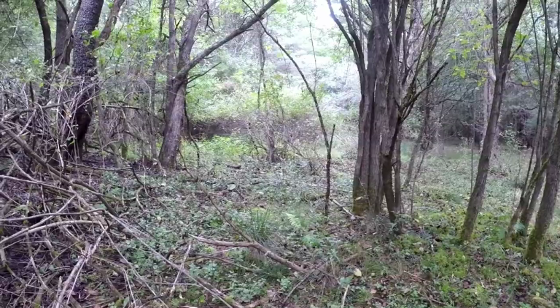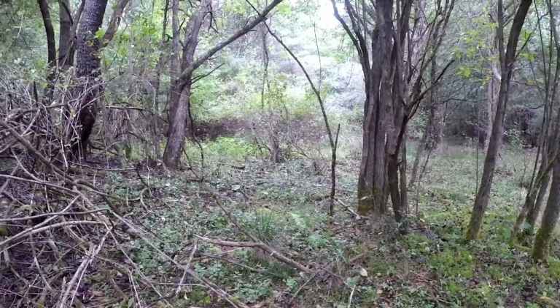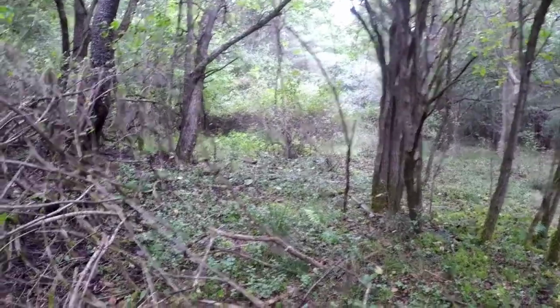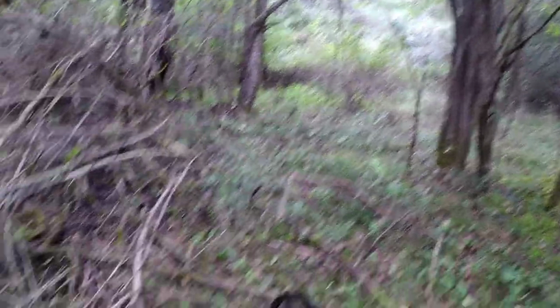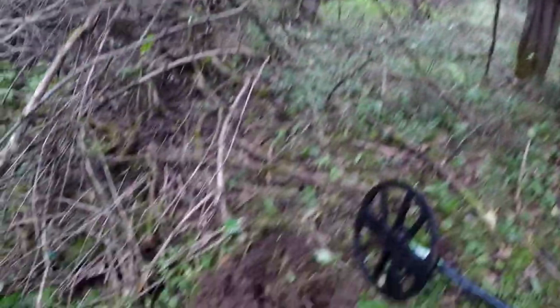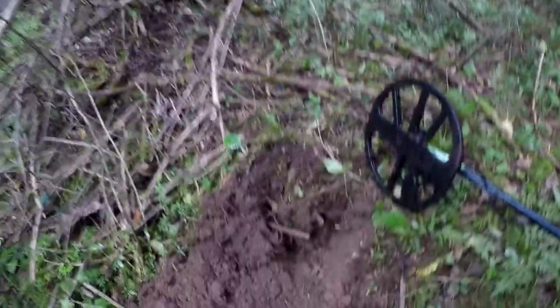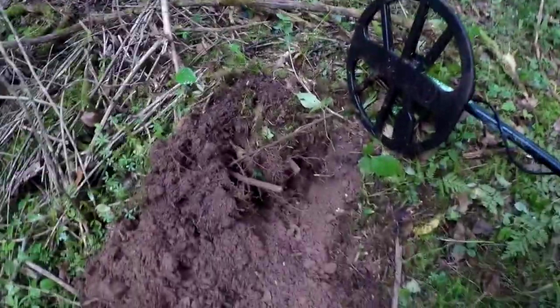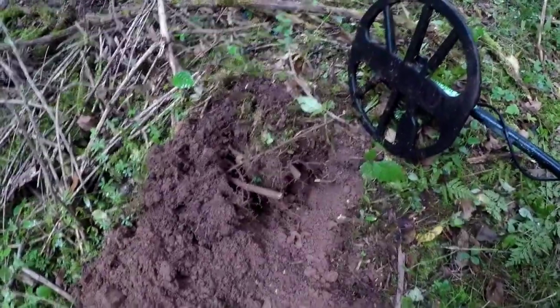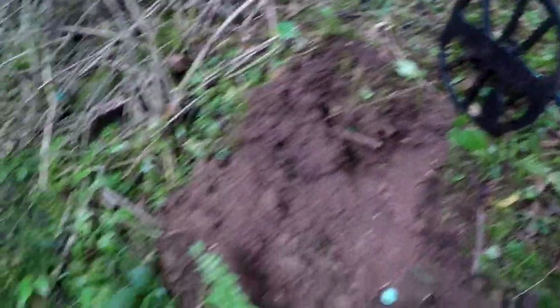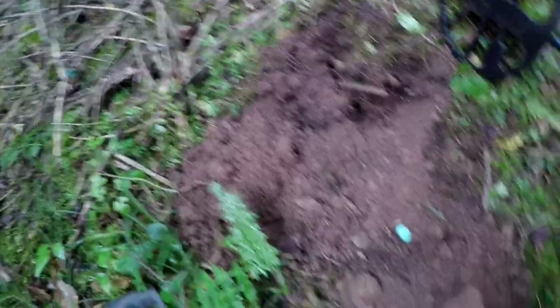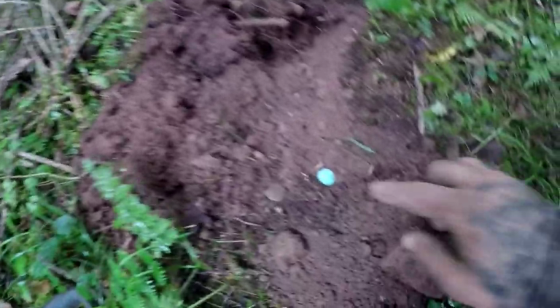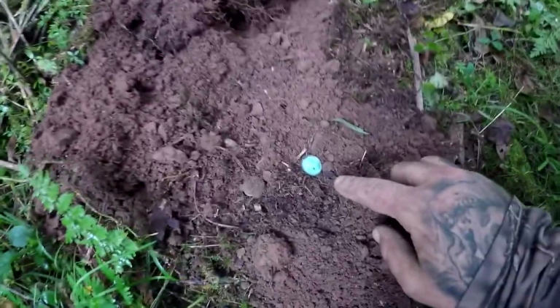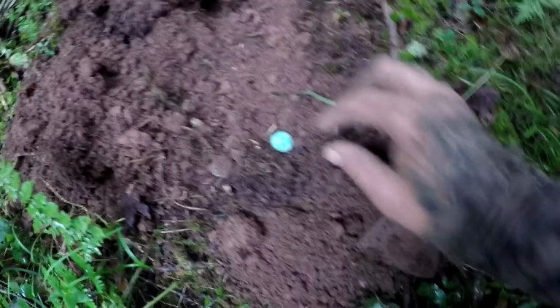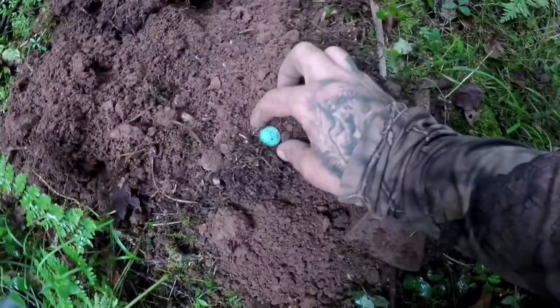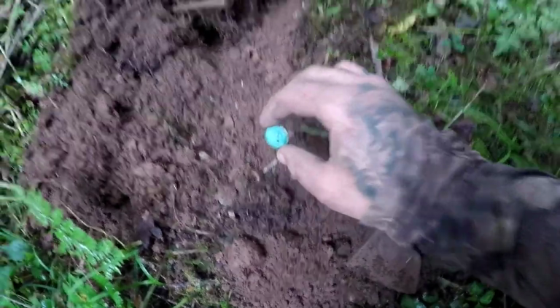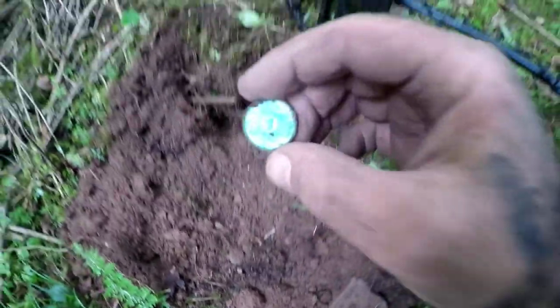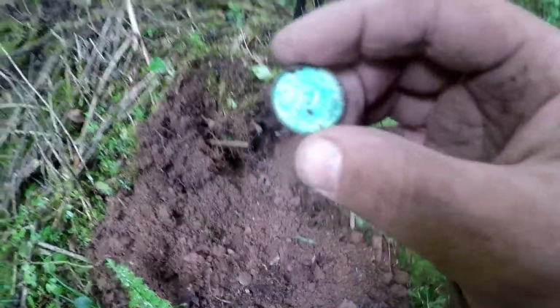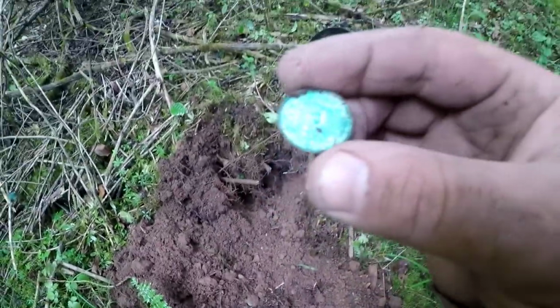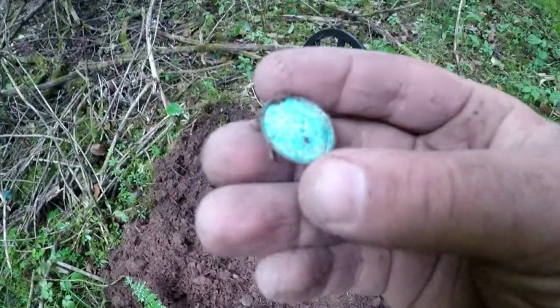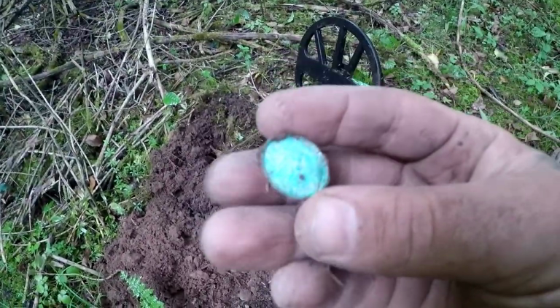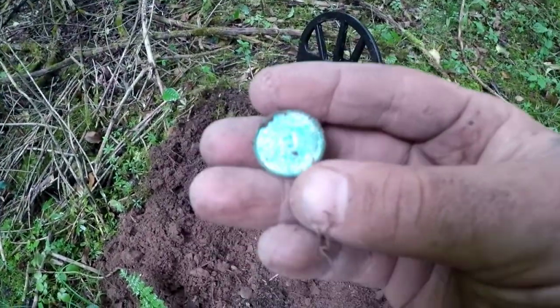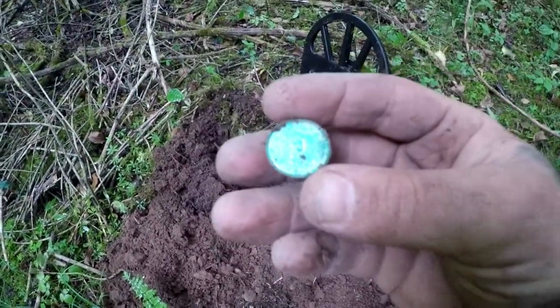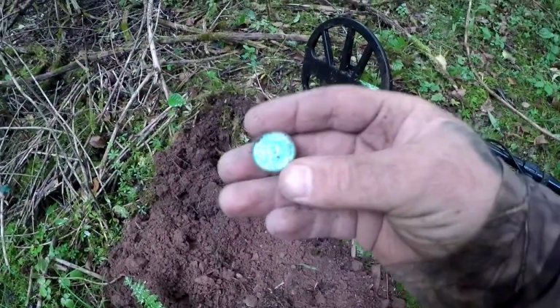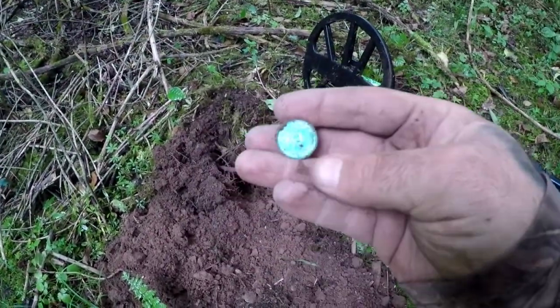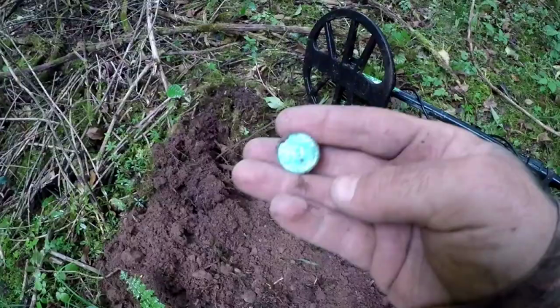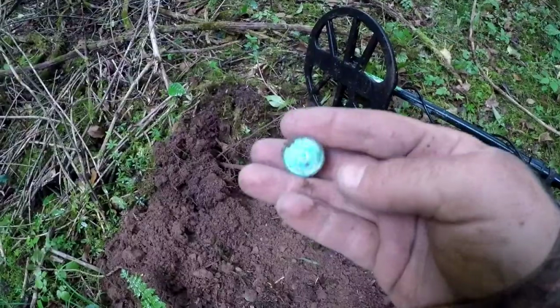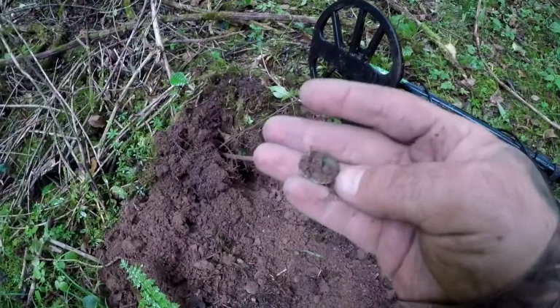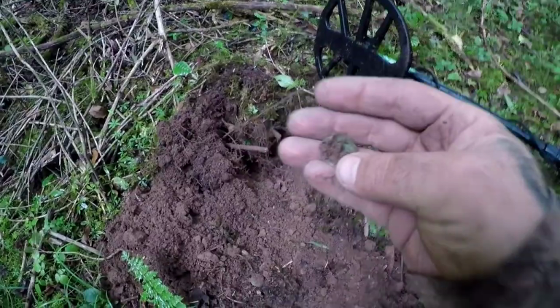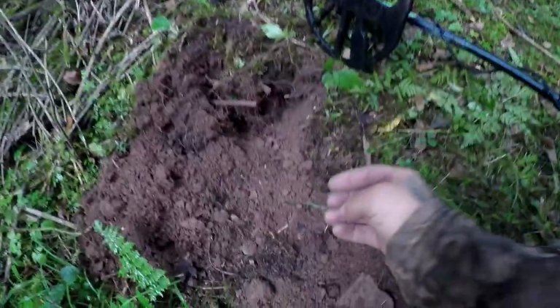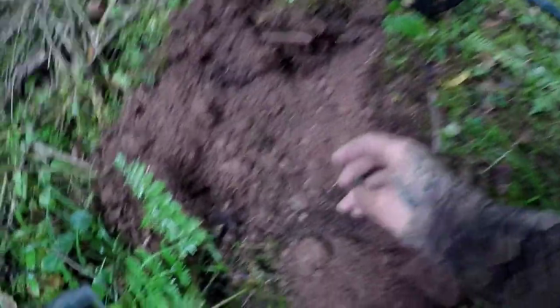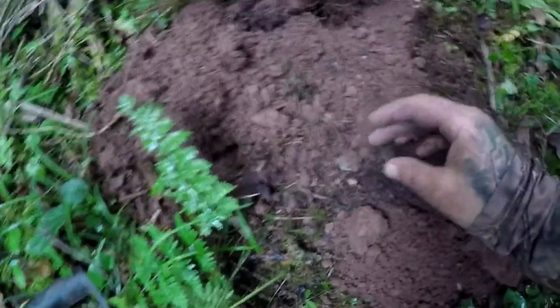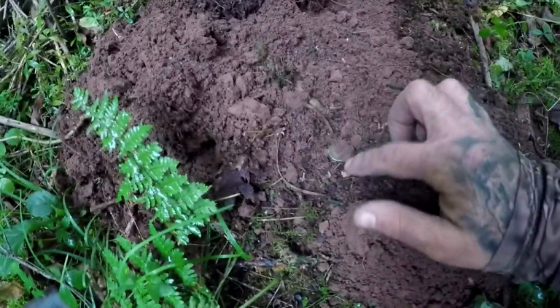All right, I'm on to my first find. It's in there a little ways. I believe that is a piece to a two-part button, right here.